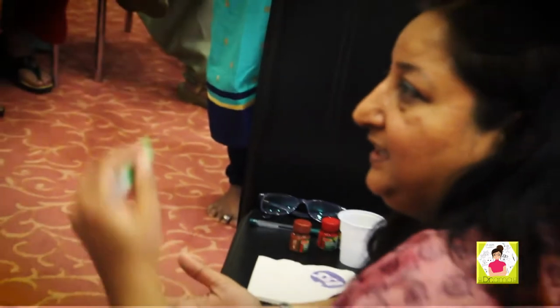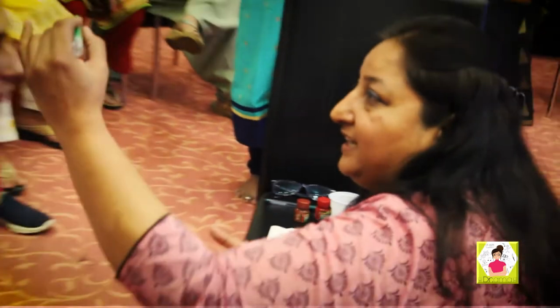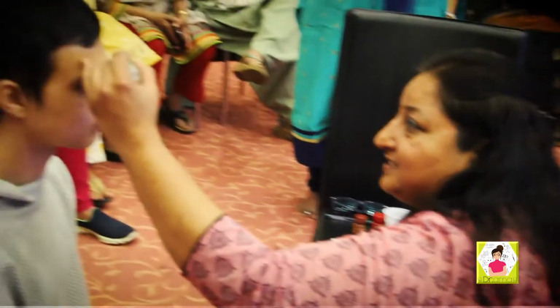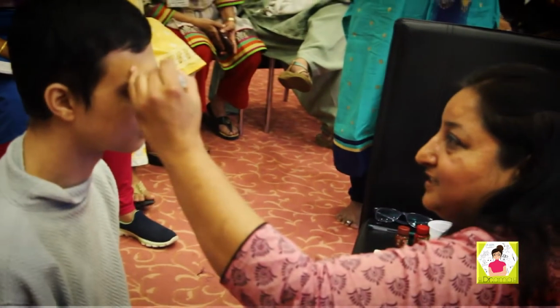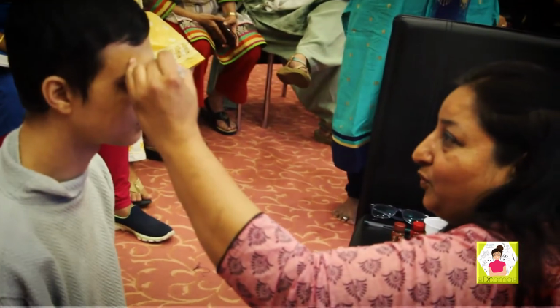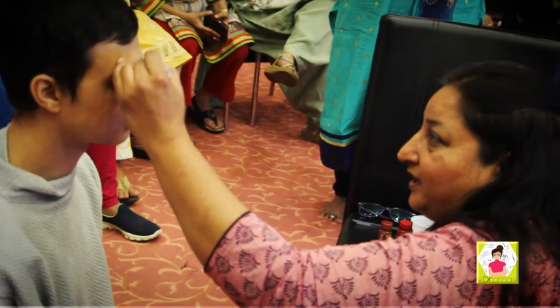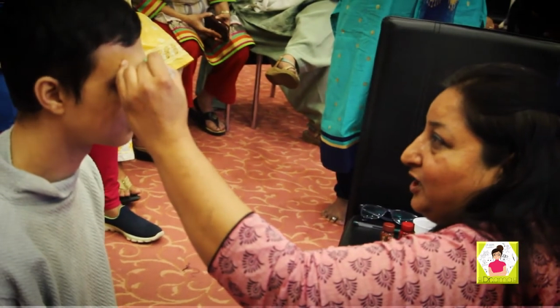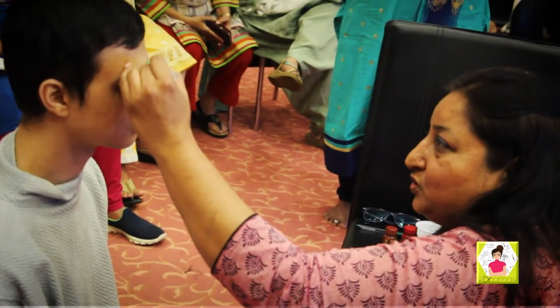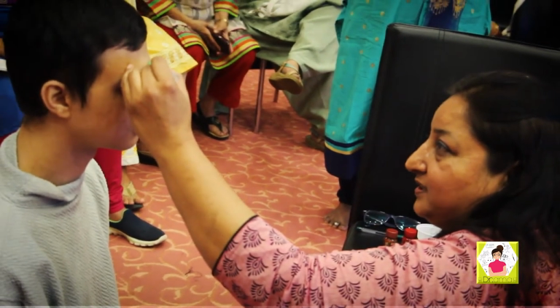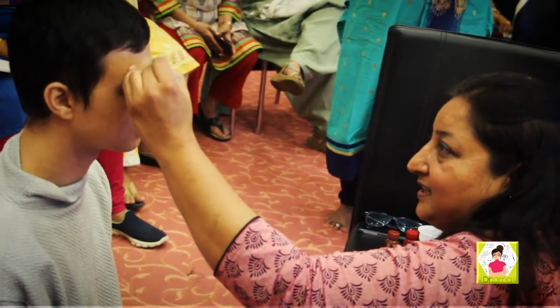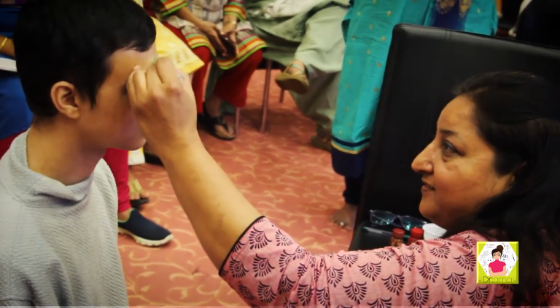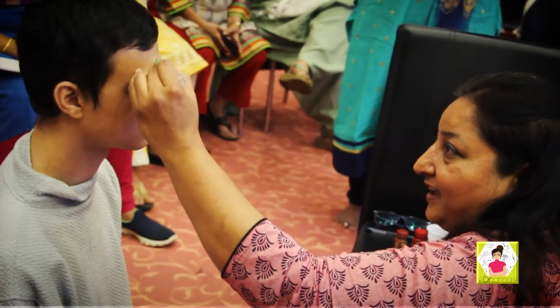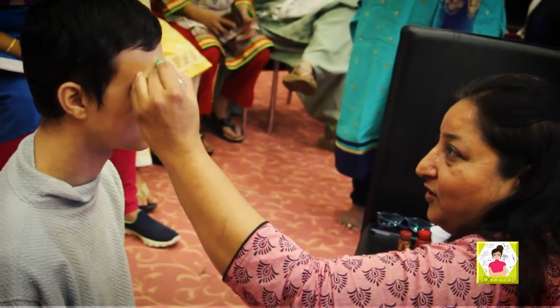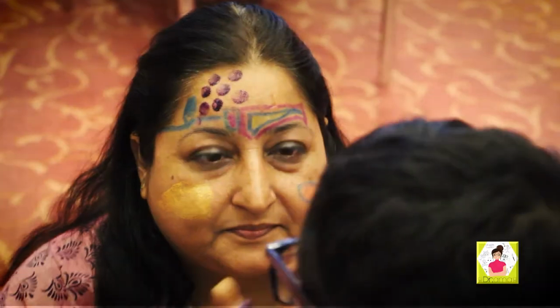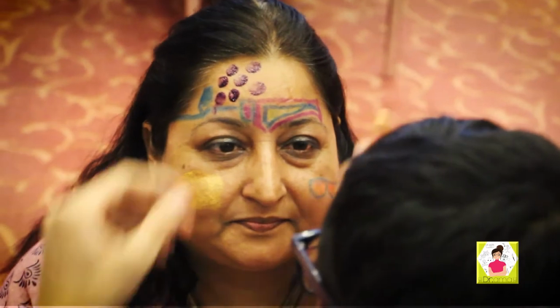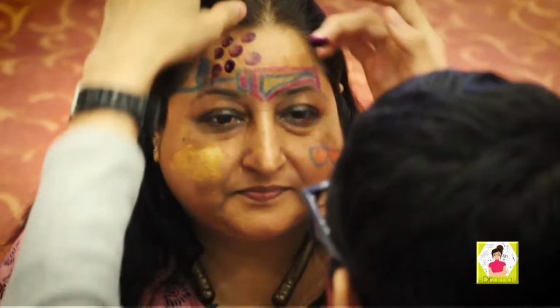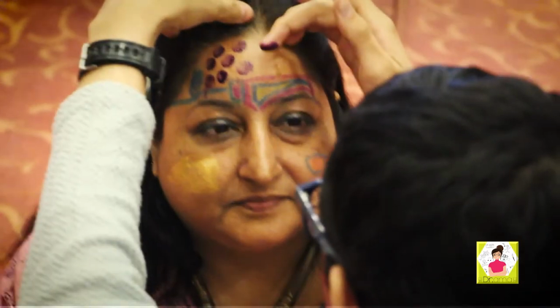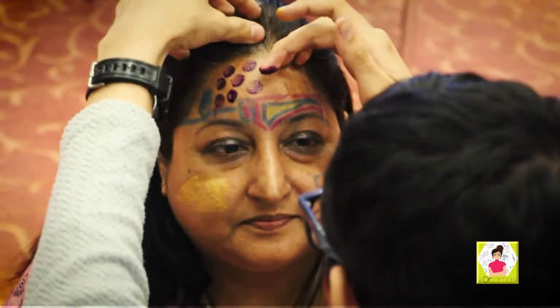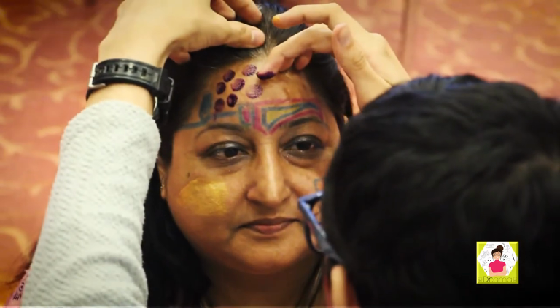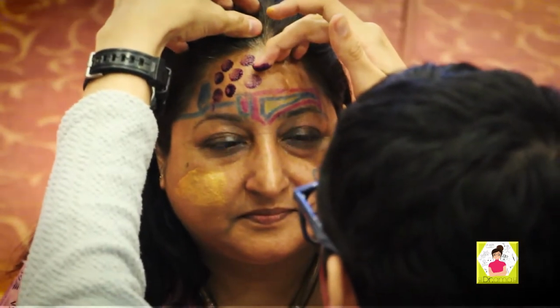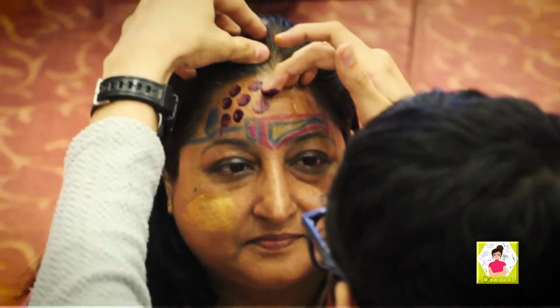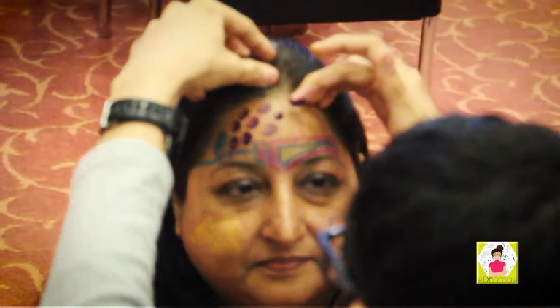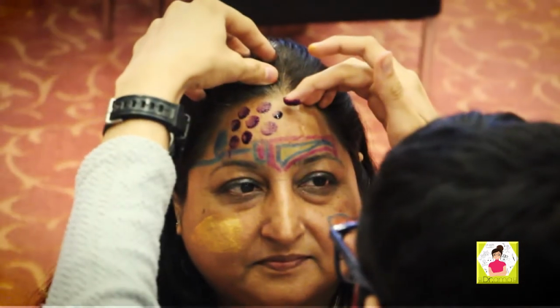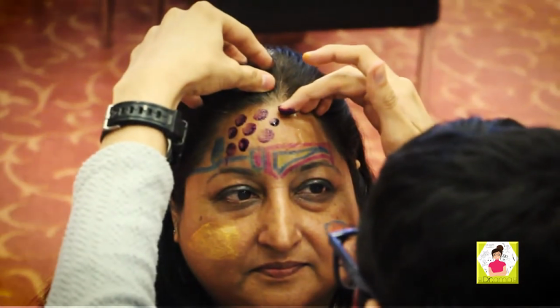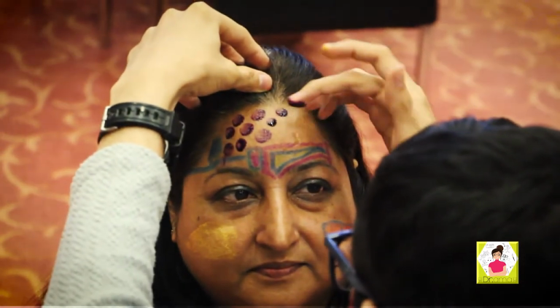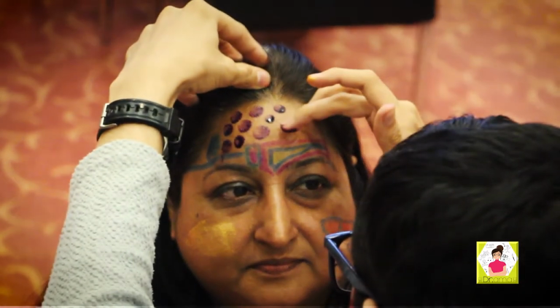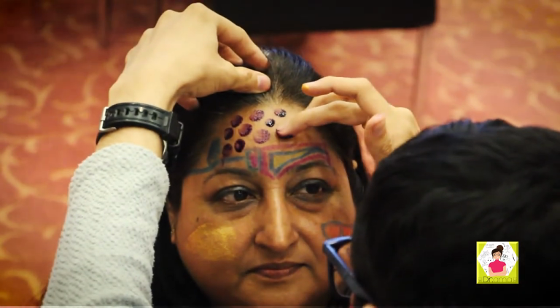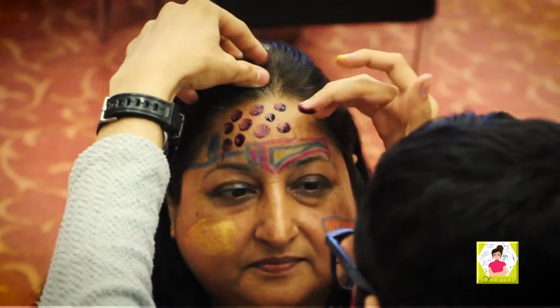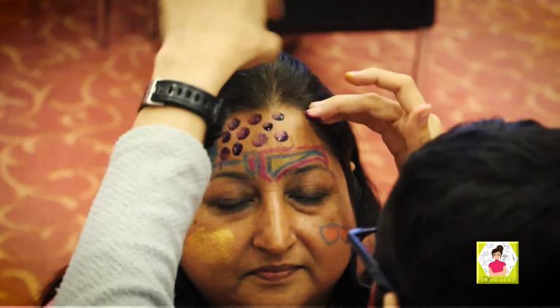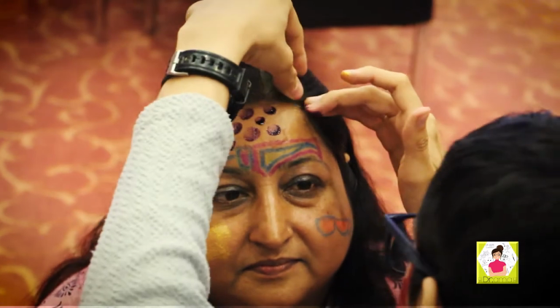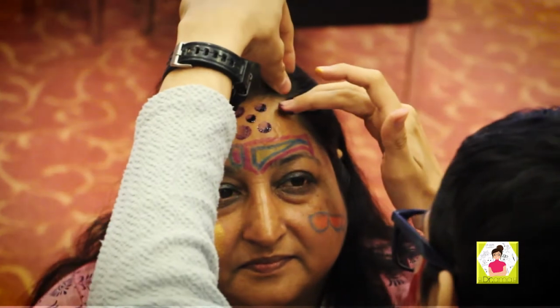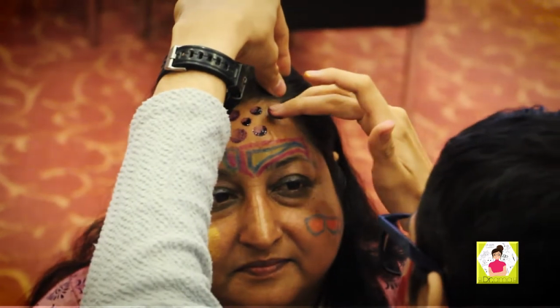Face painting is a perfect substitute for people who feel masks bite or choke them. It allows you to feel the same experience of wearing a mask without cutting out your peripheral vision.